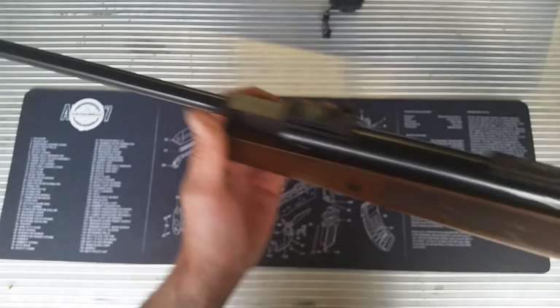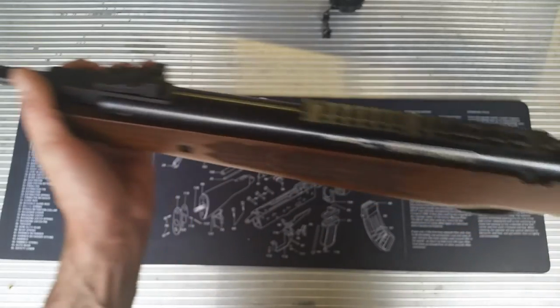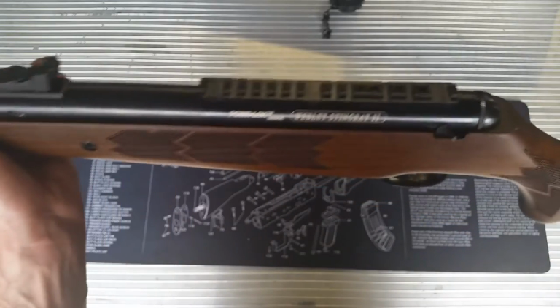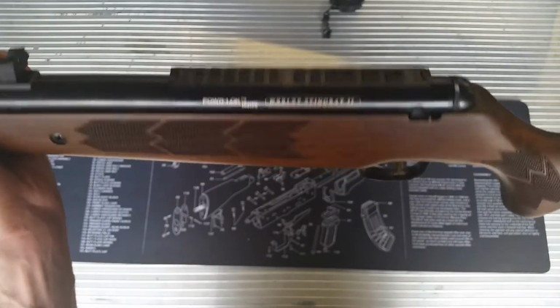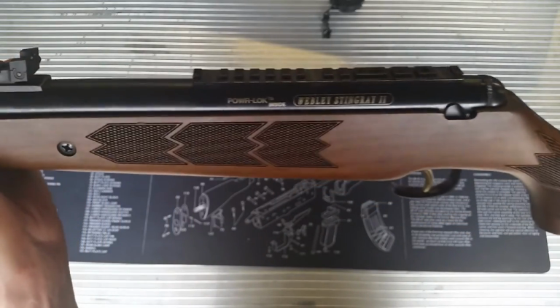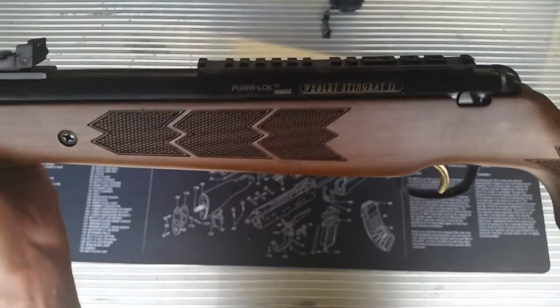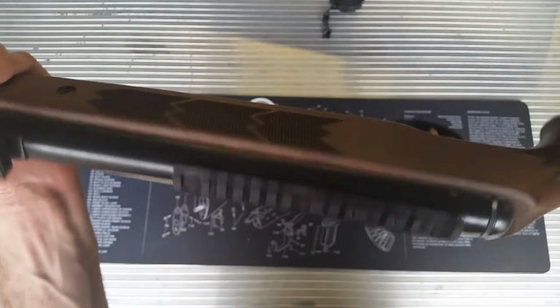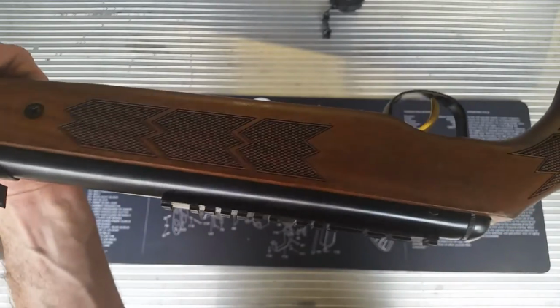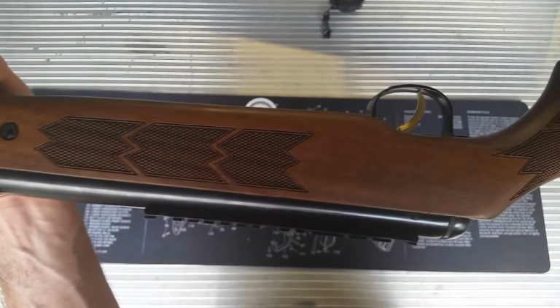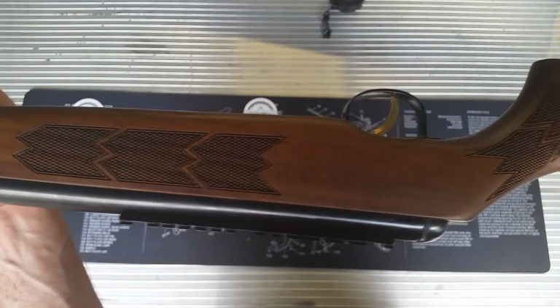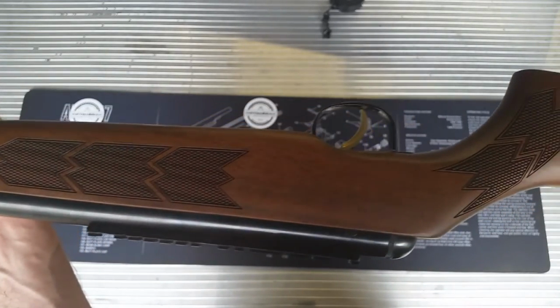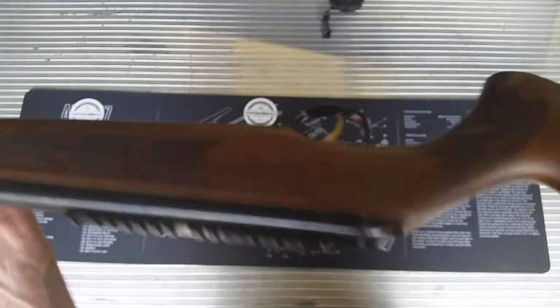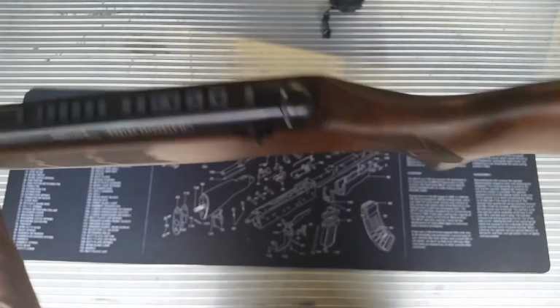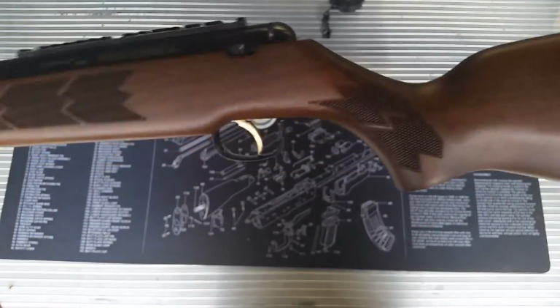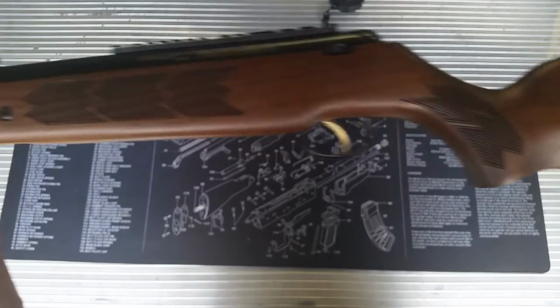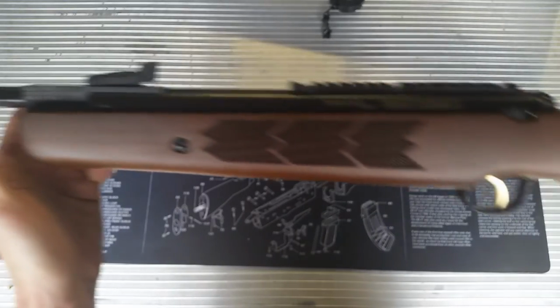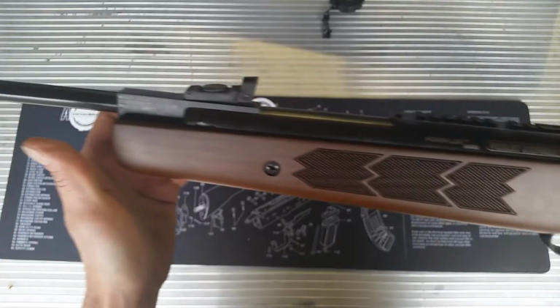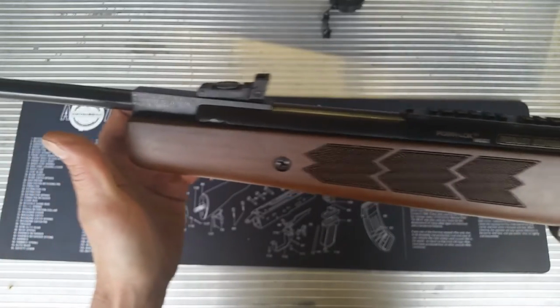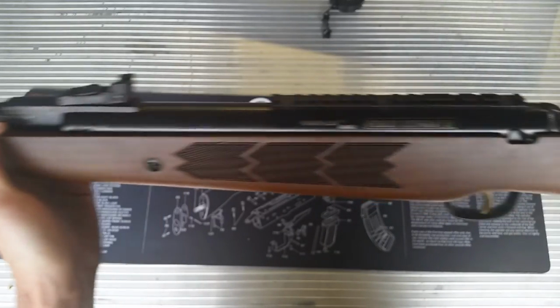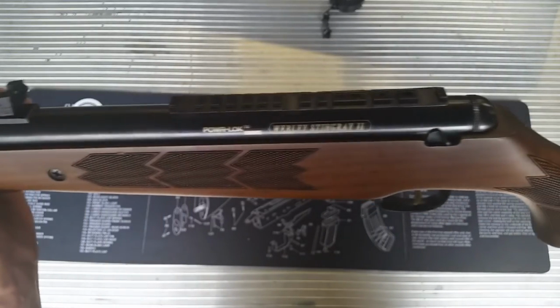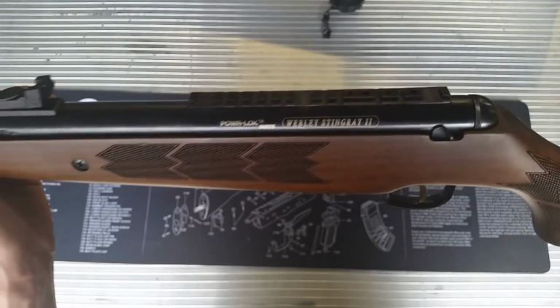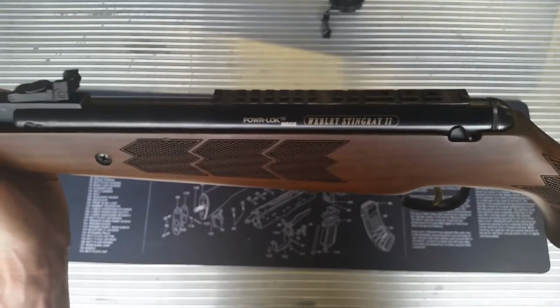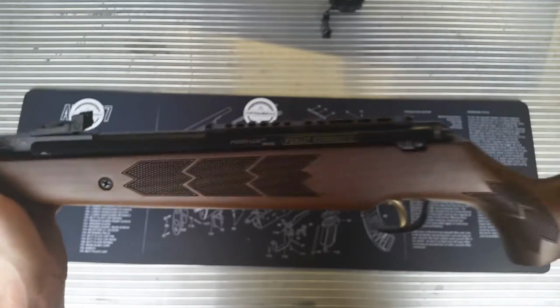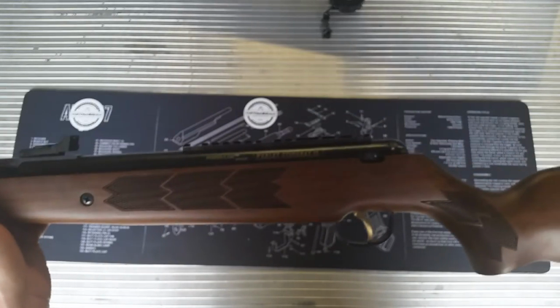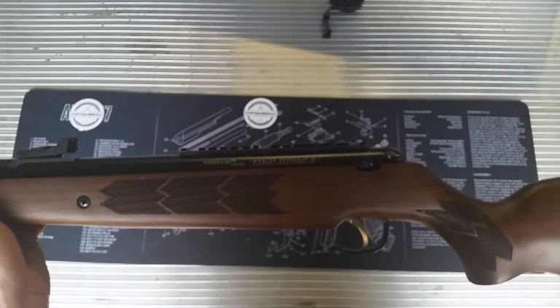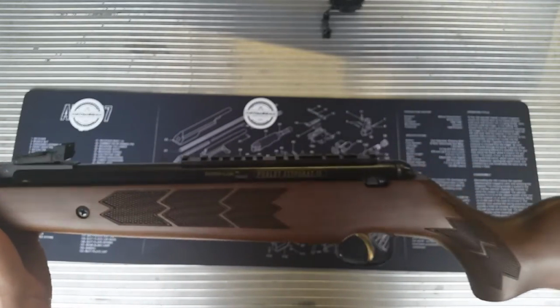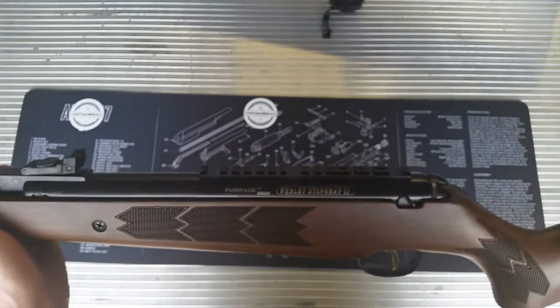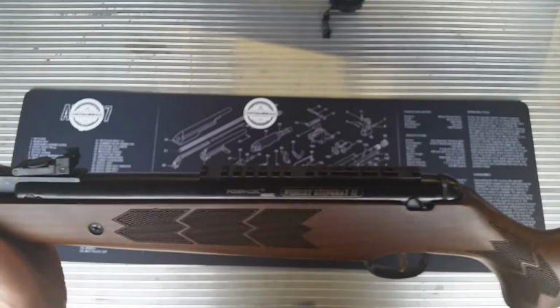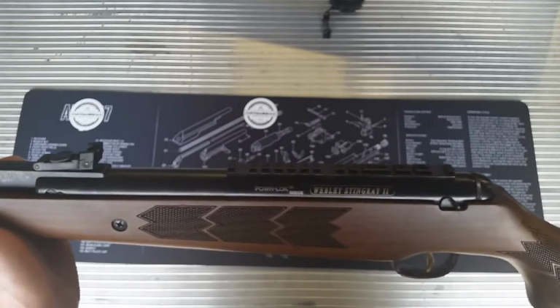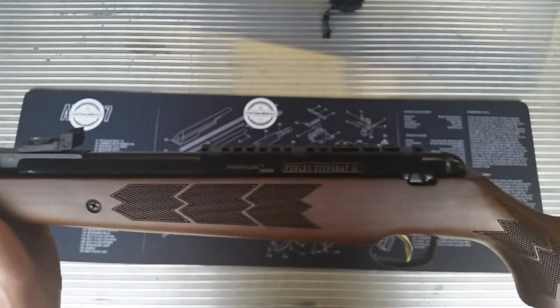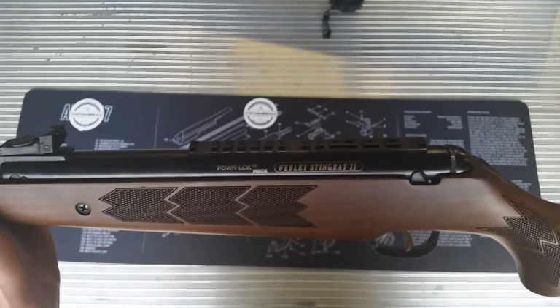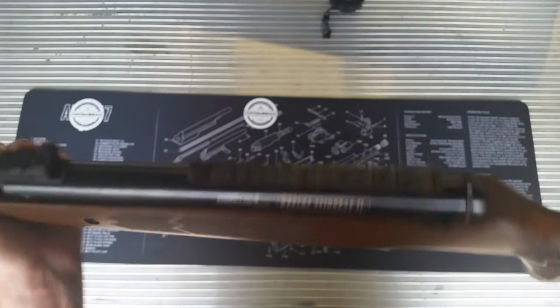I would probably turn this into a project gun of sorts. I'll do a bit of chronograph testing quickly on it — put it over the chrony and see what numbers we get.